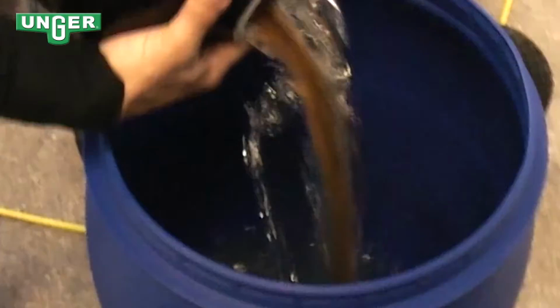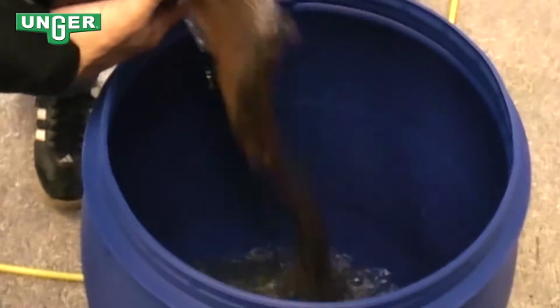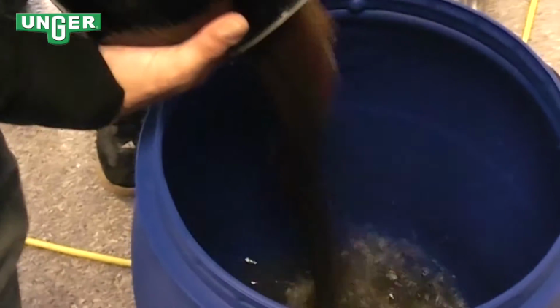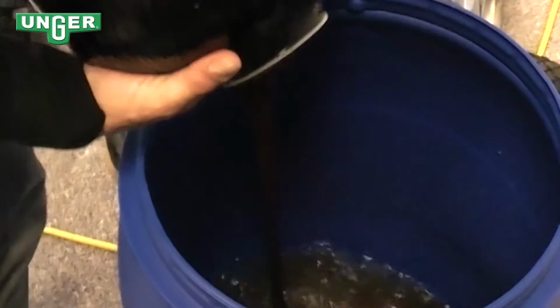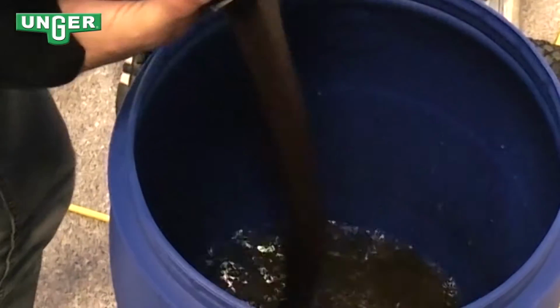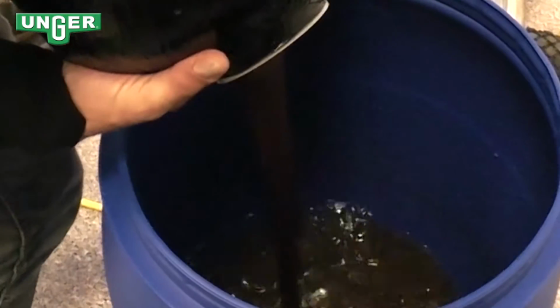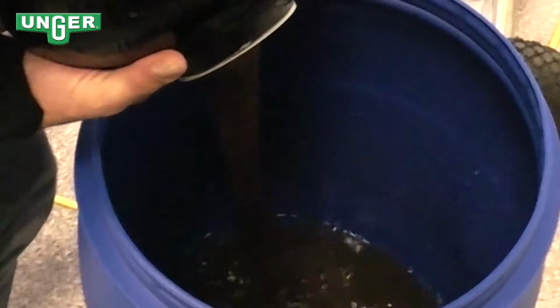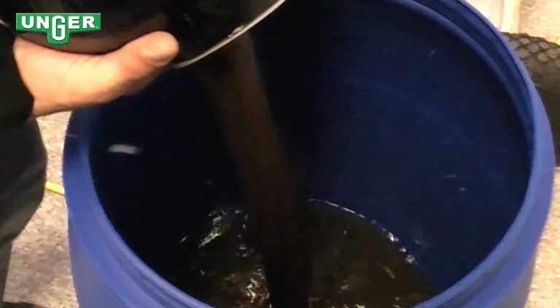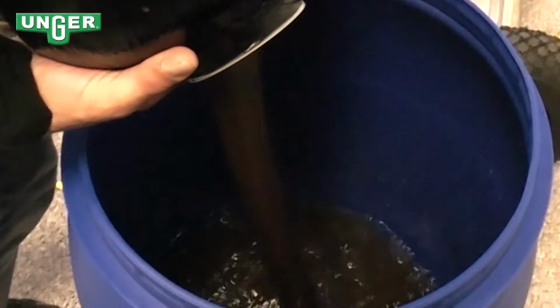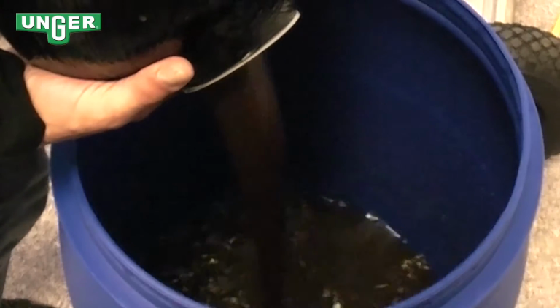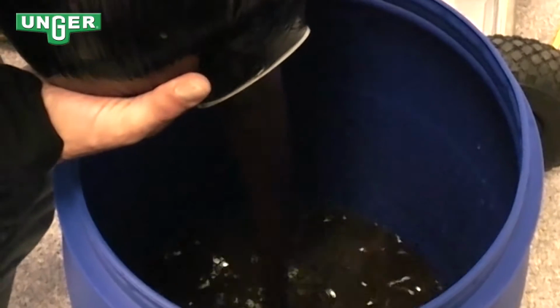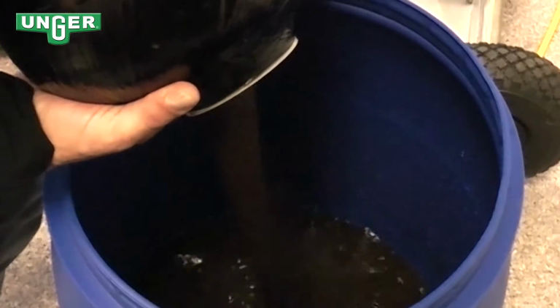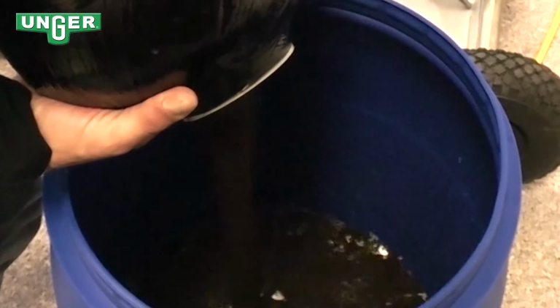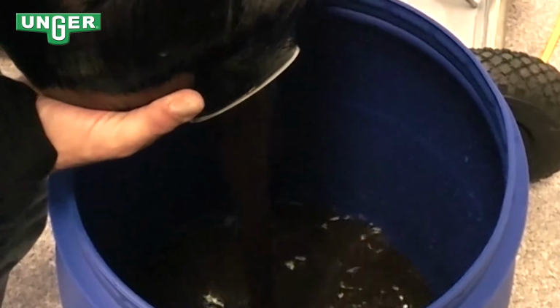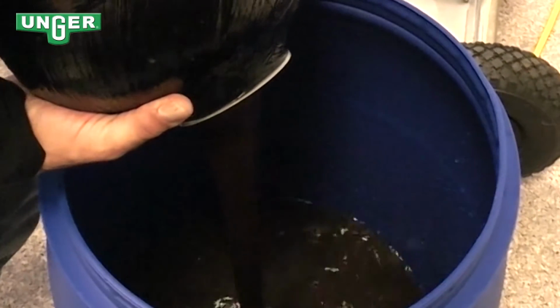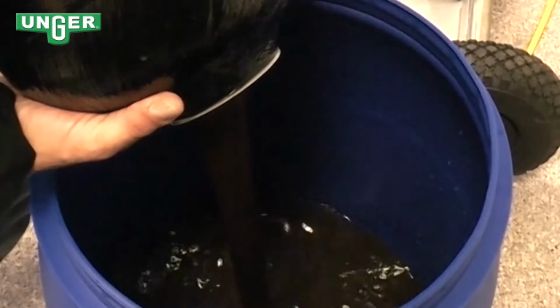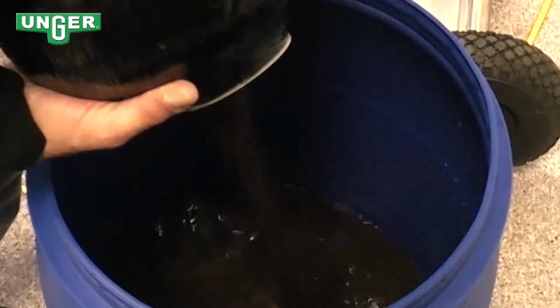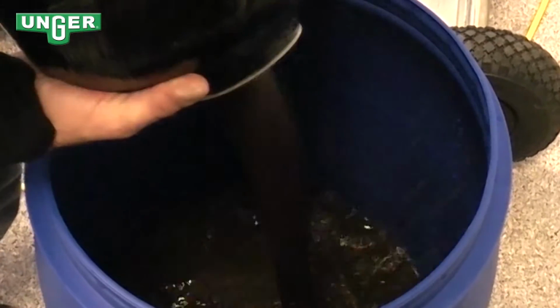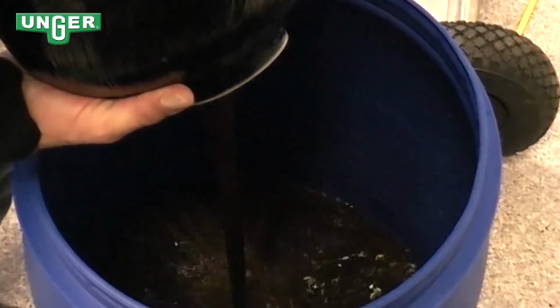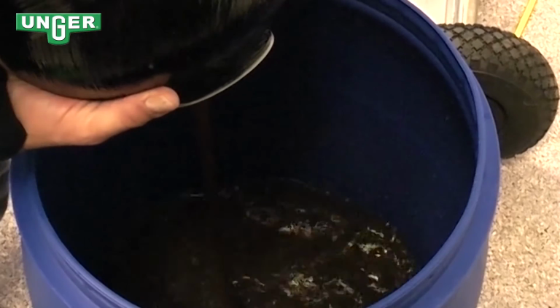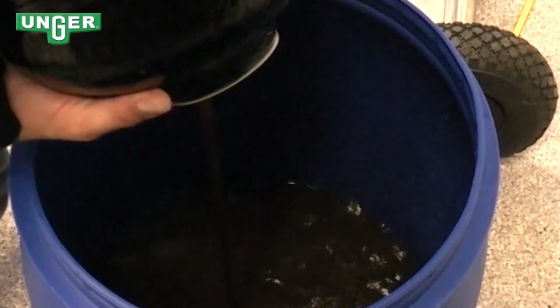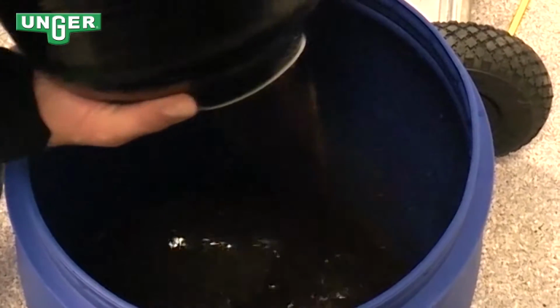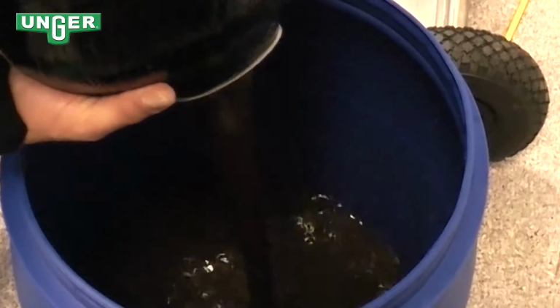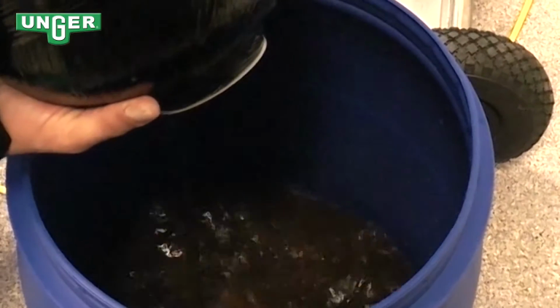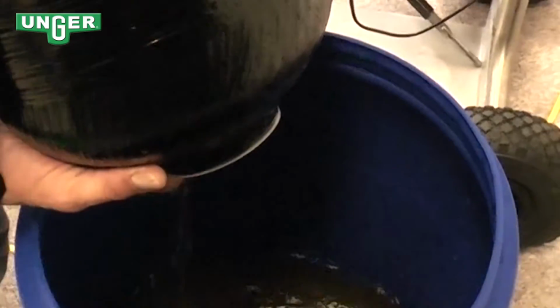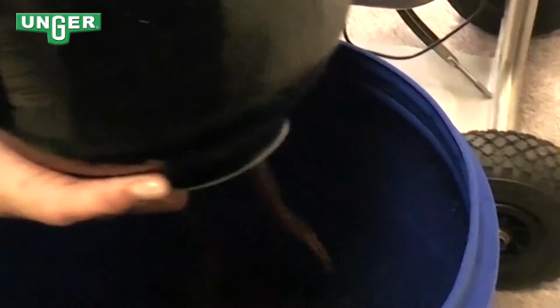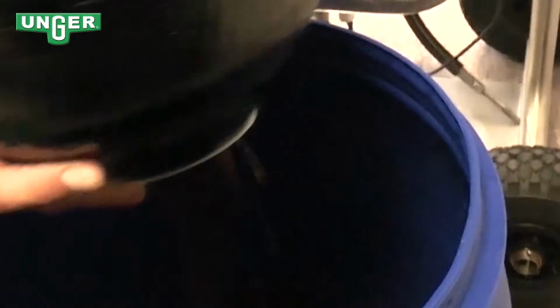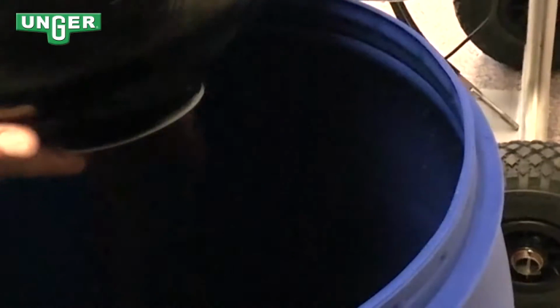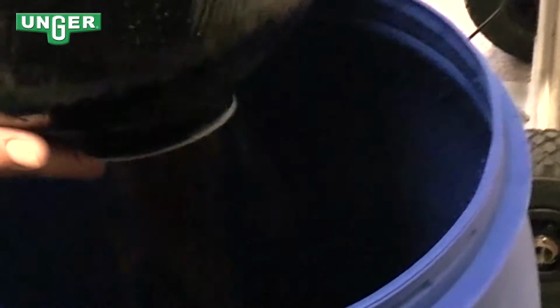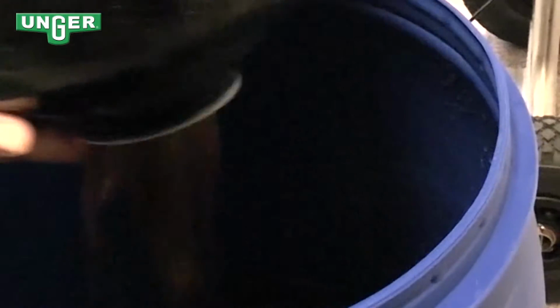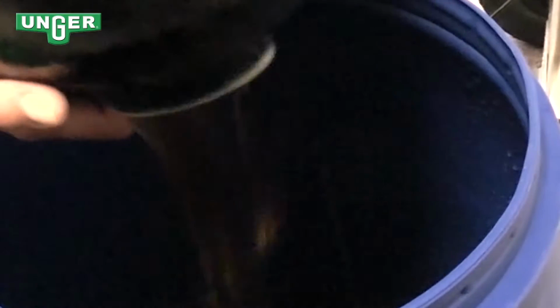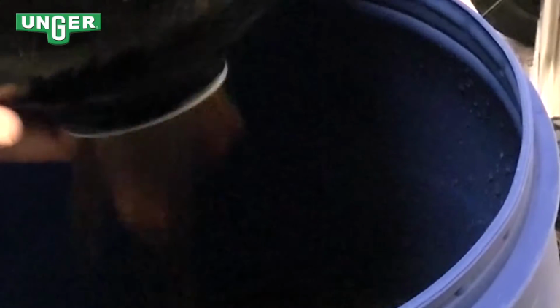Empty the water into the bucket. The whole resin is running out of the tank, so try to get as much resin out of the tank as you can.